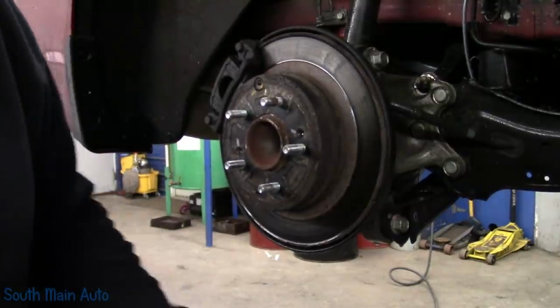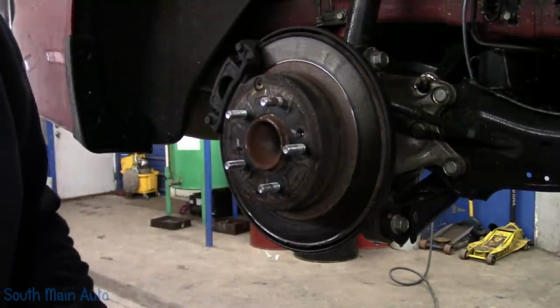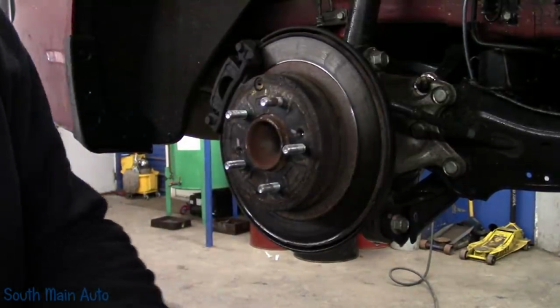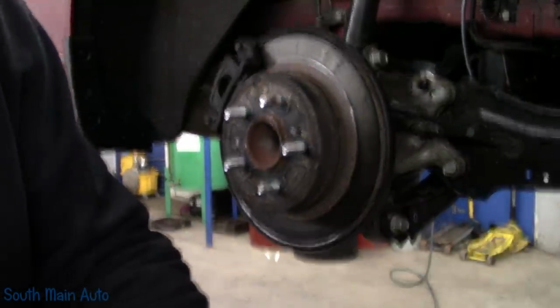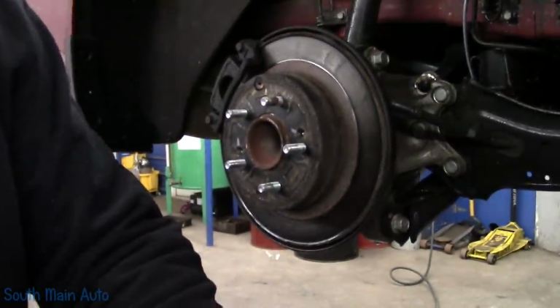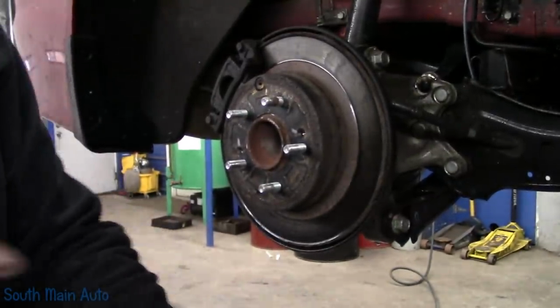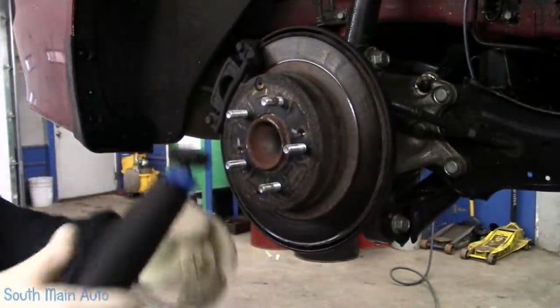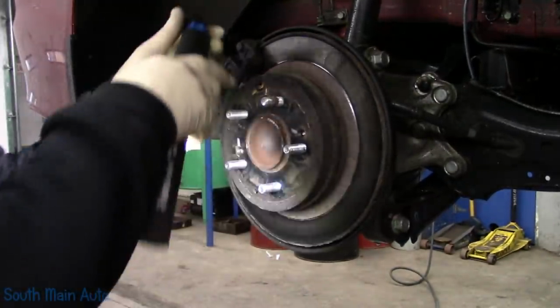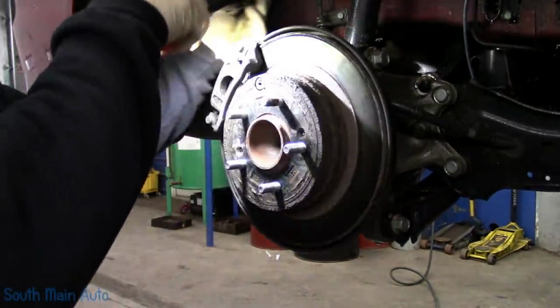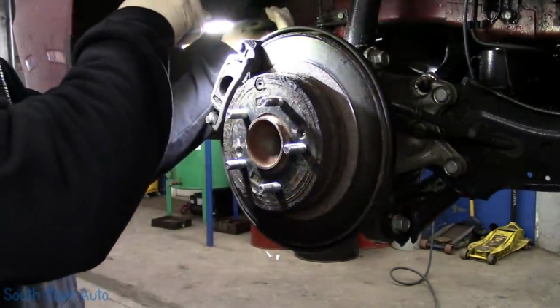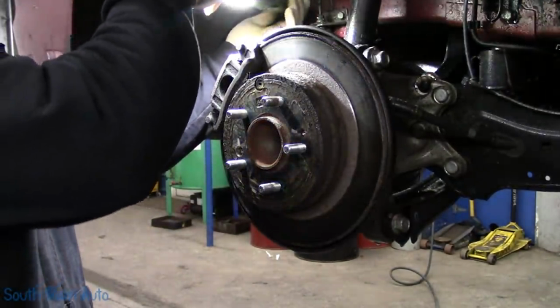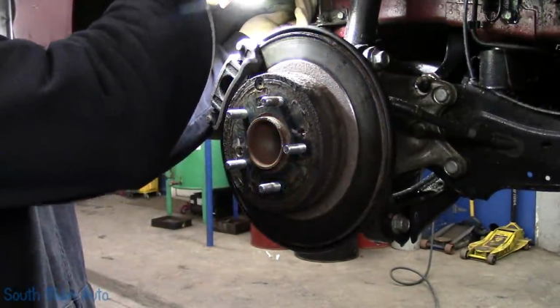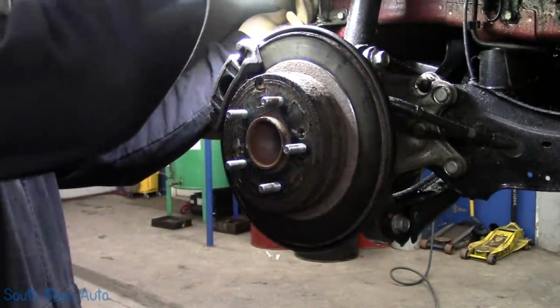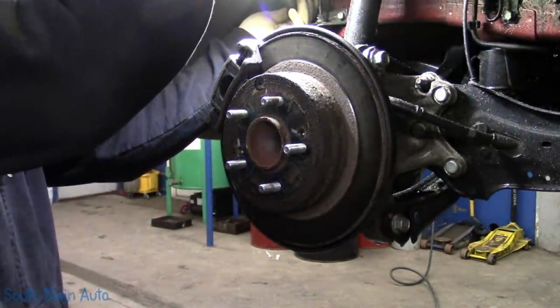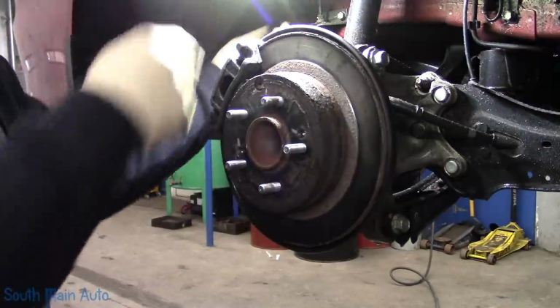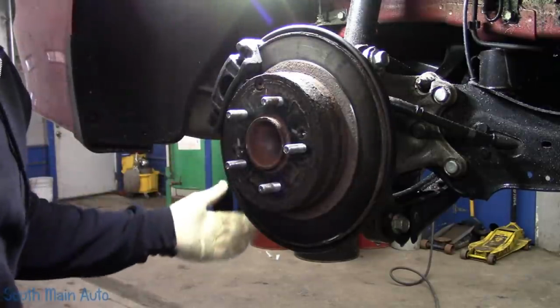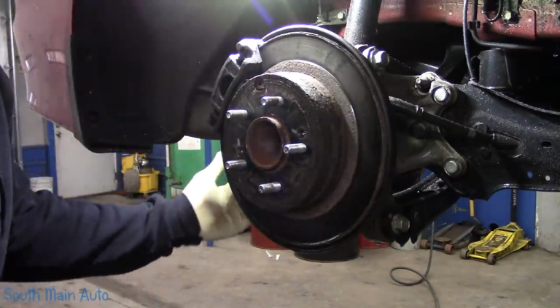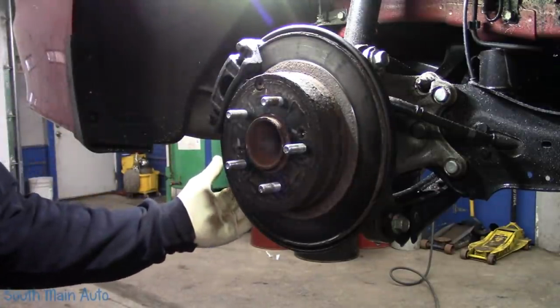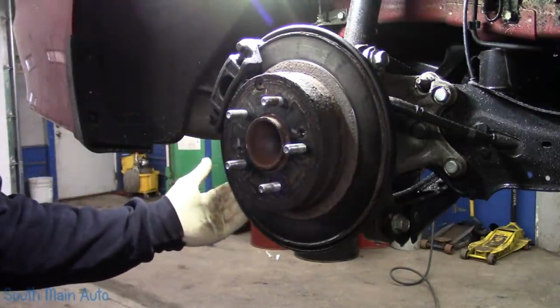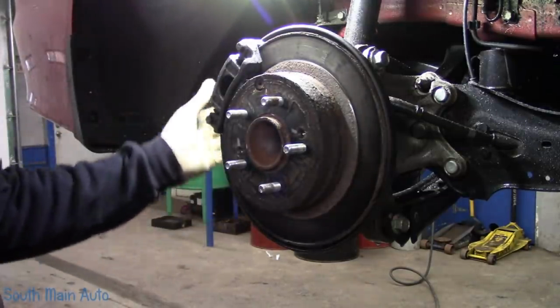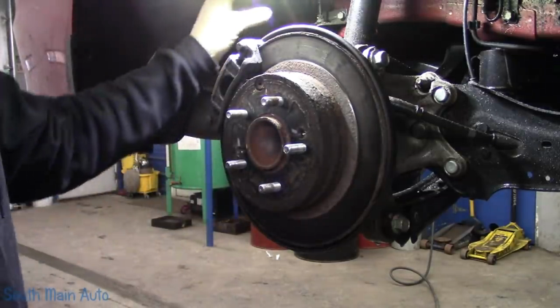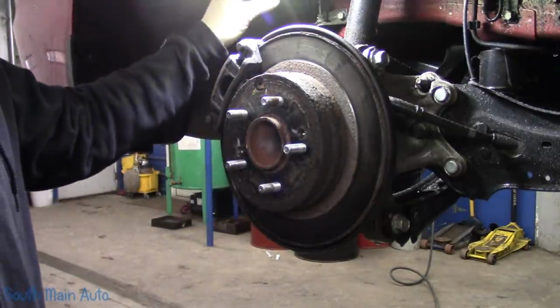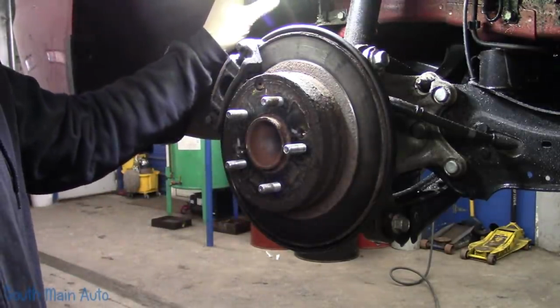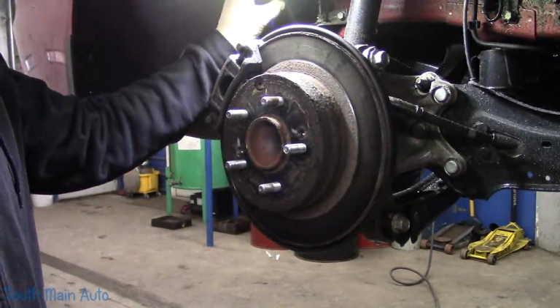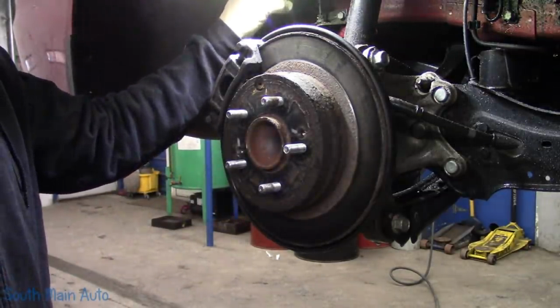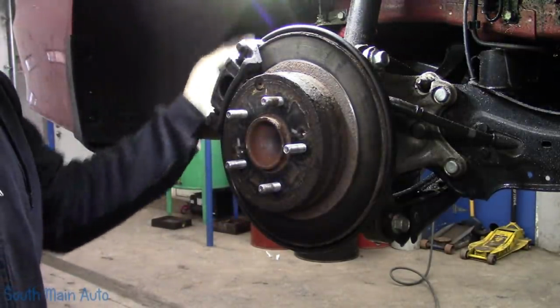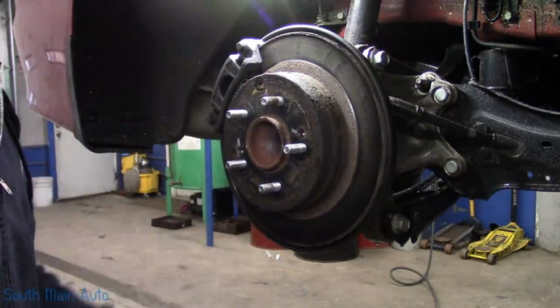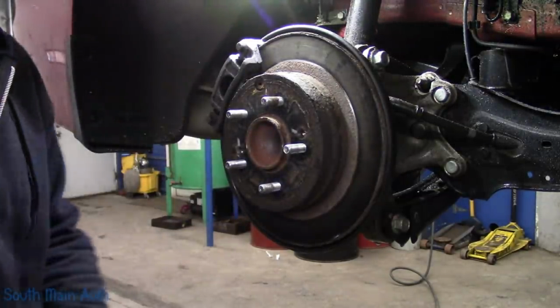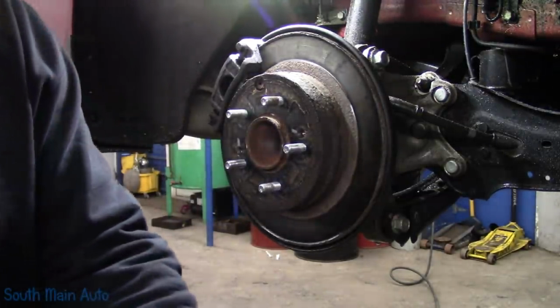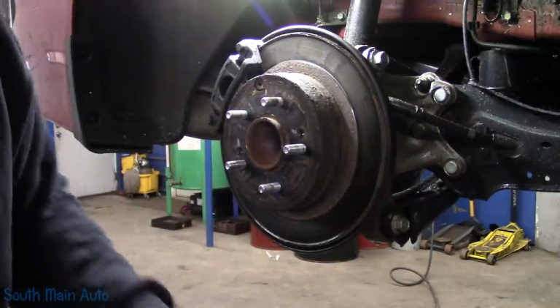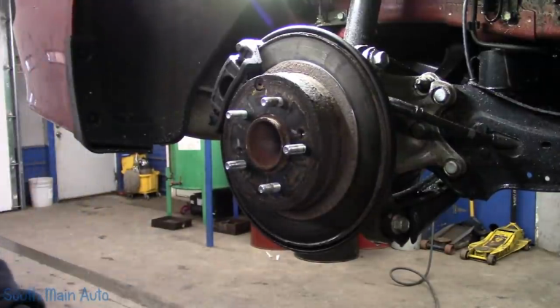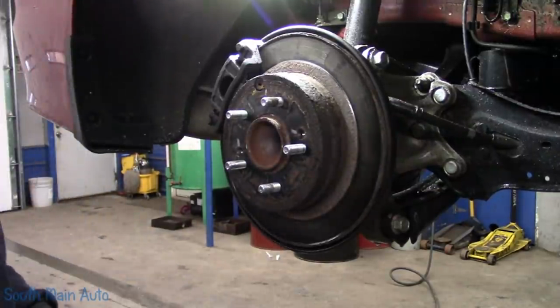I don't see anything wonky going on here. I think some of these Hyundais we did — maybe it was the older ones — that had that control arm in the way, which was always a pain in the neck. Let's see what happens here.